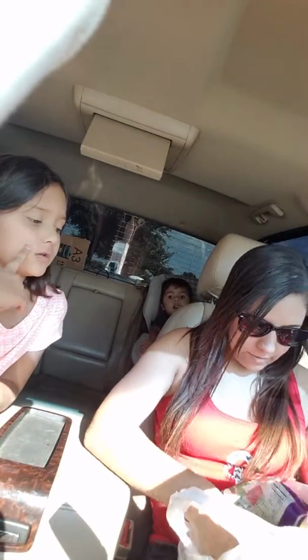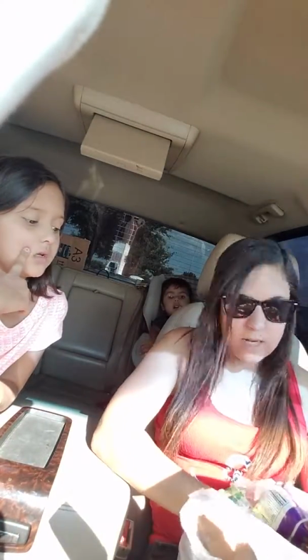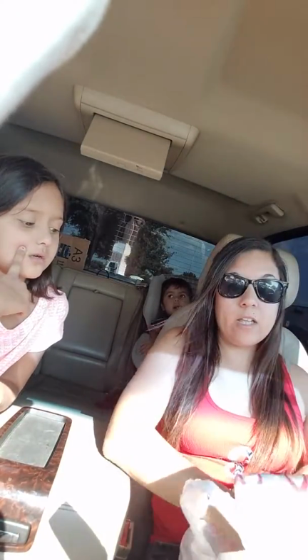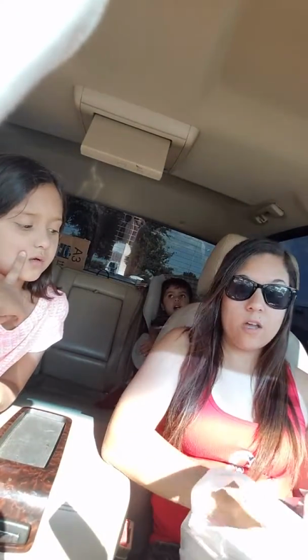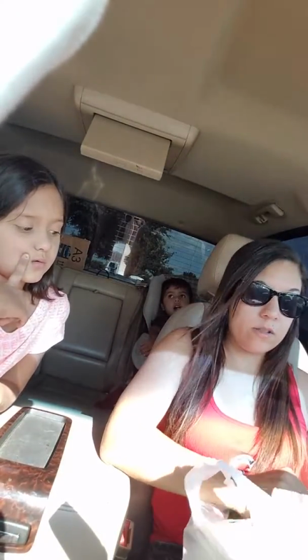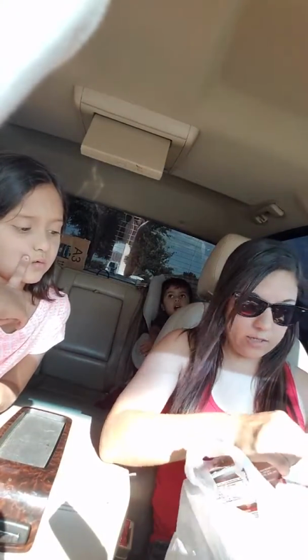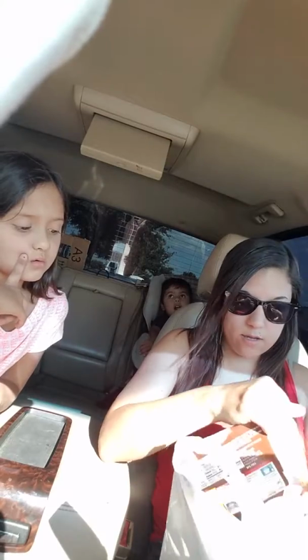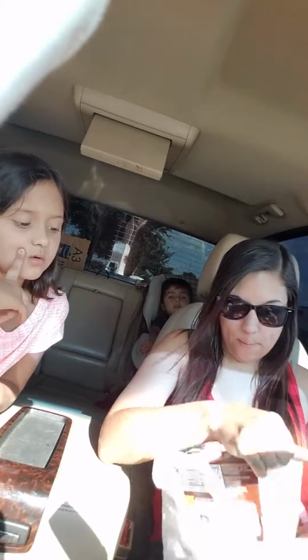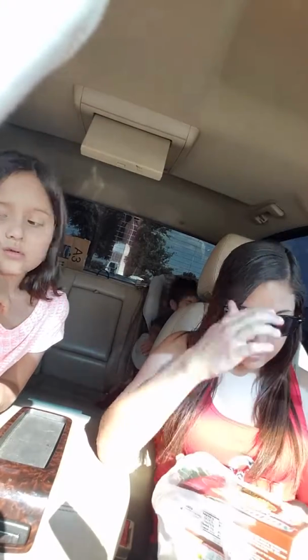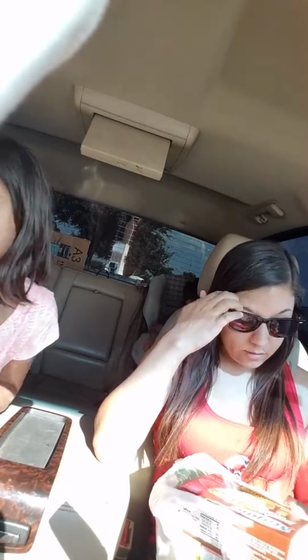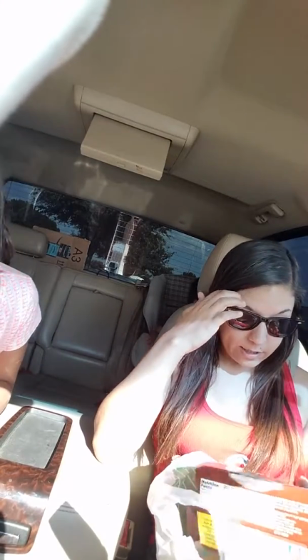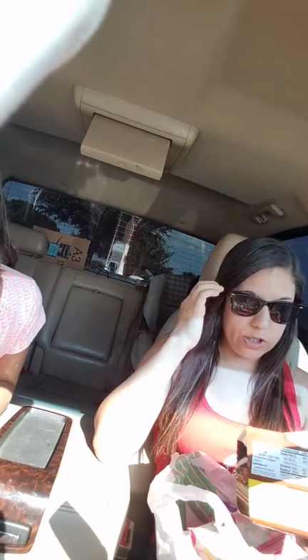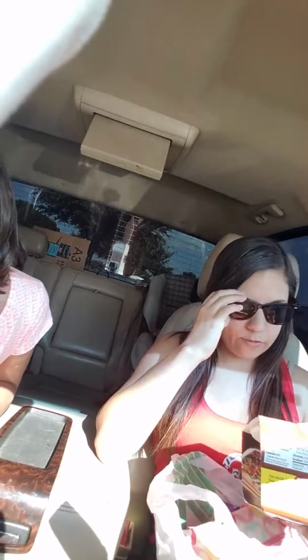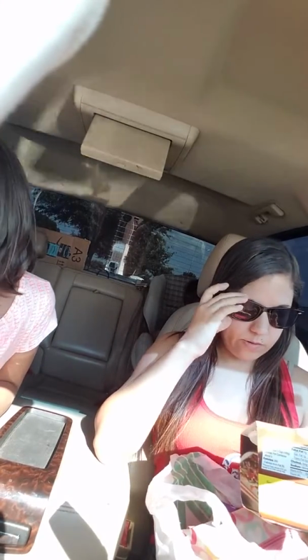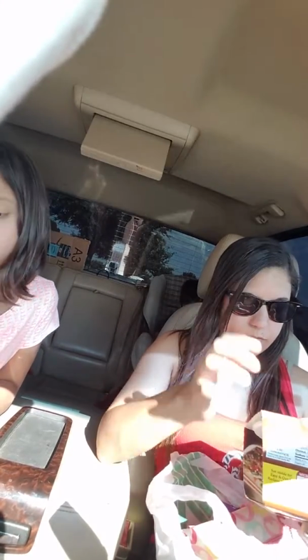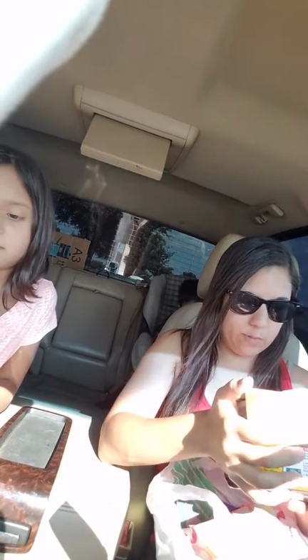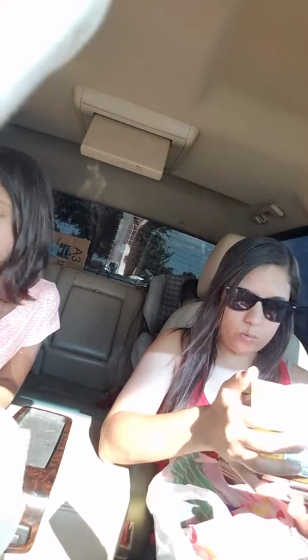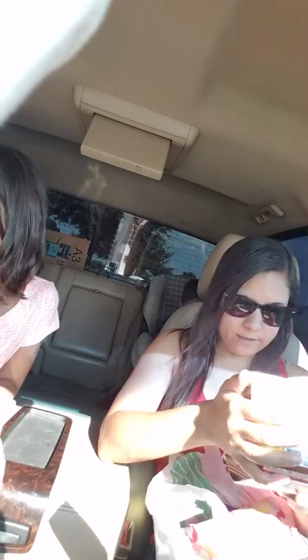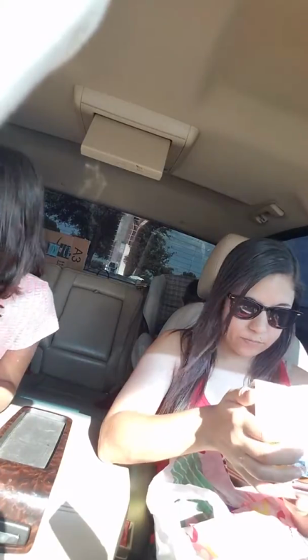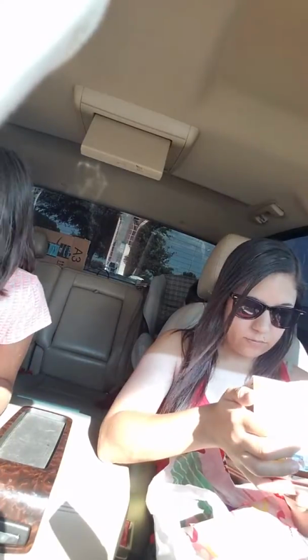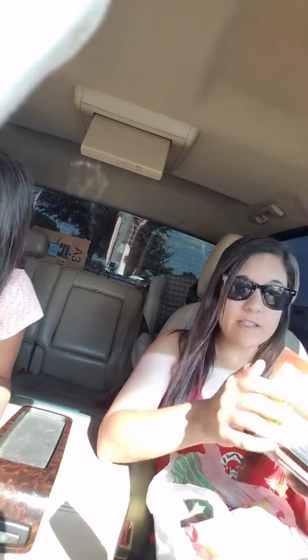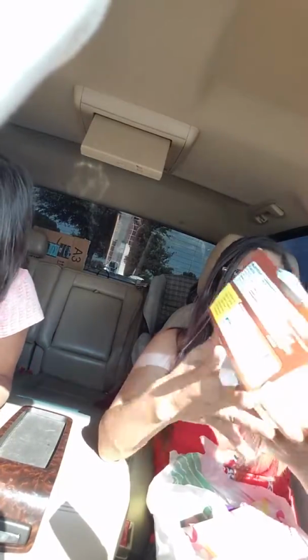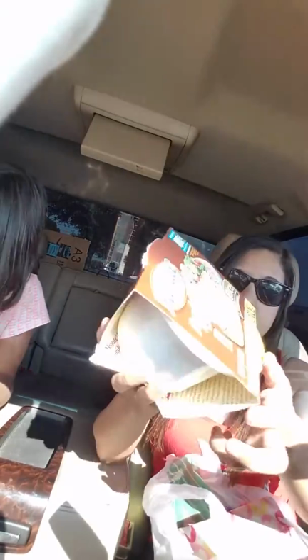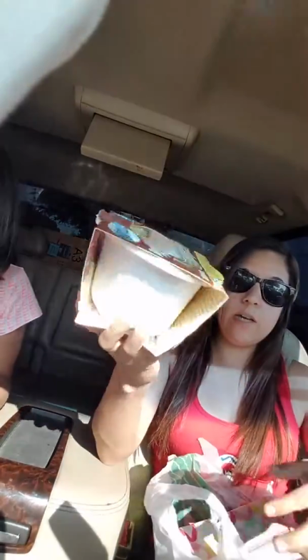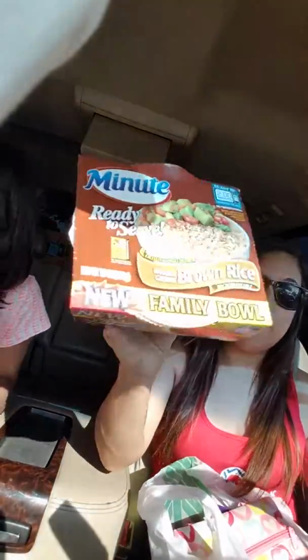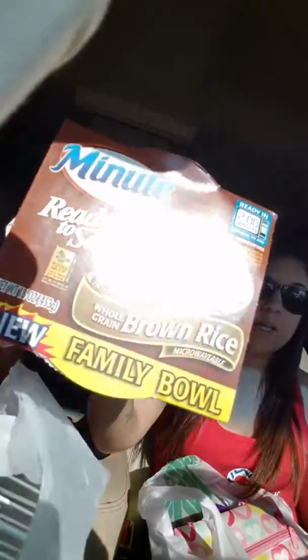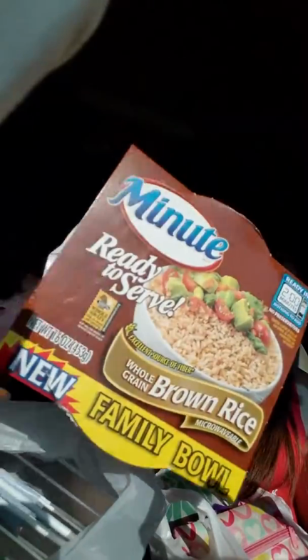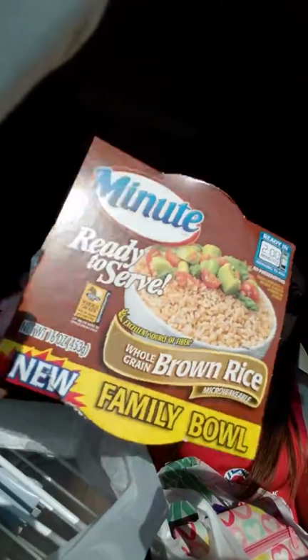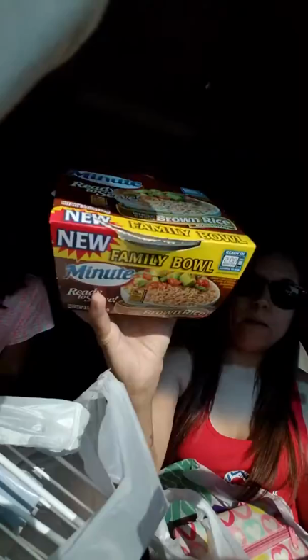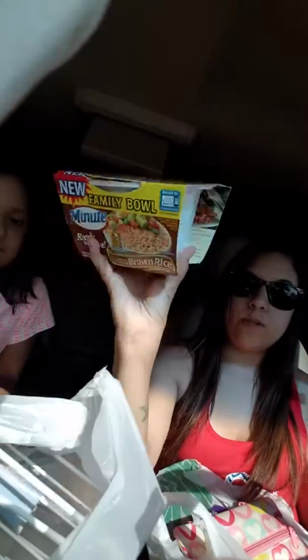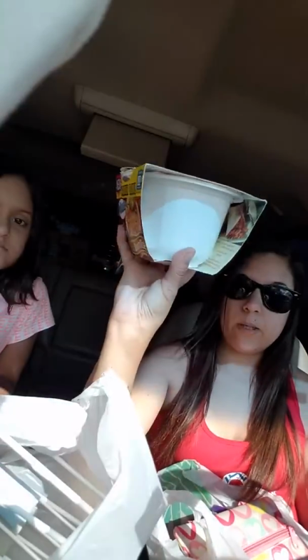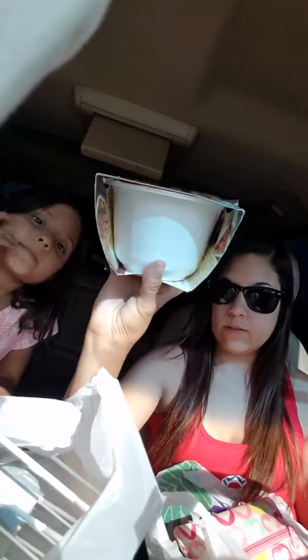Then I finally found this — it's ready to serve, the family-size, and it's 16 ounces, so it's a big one.